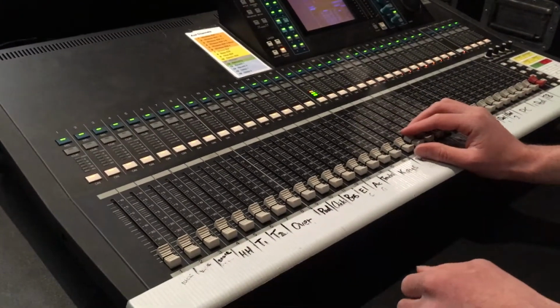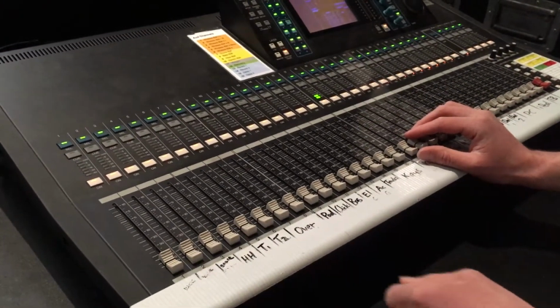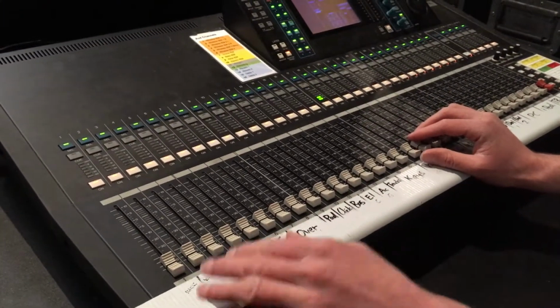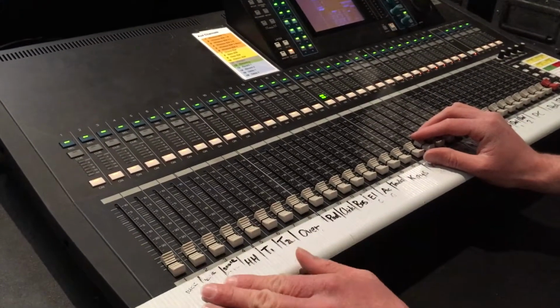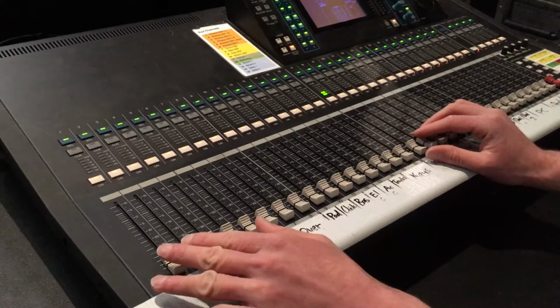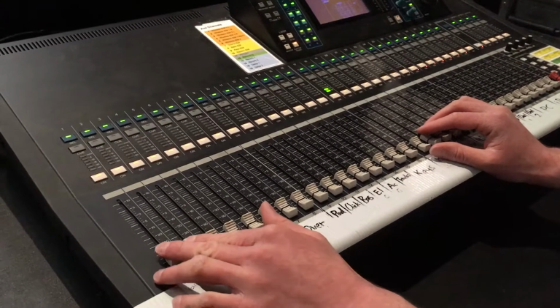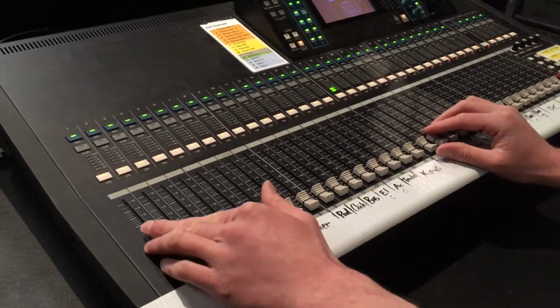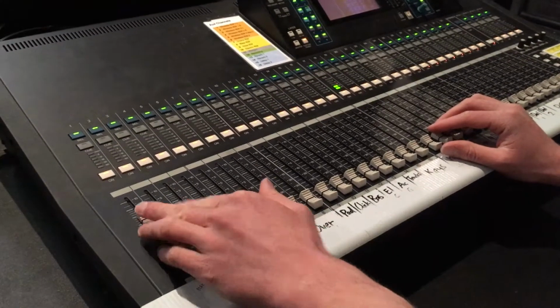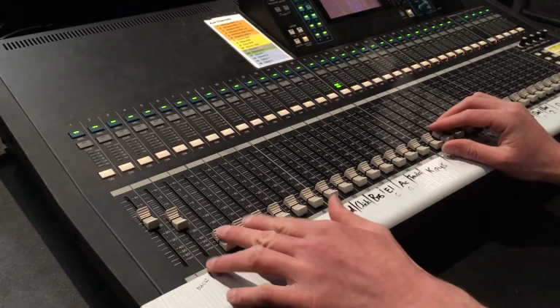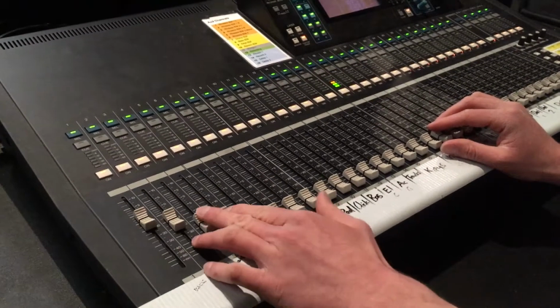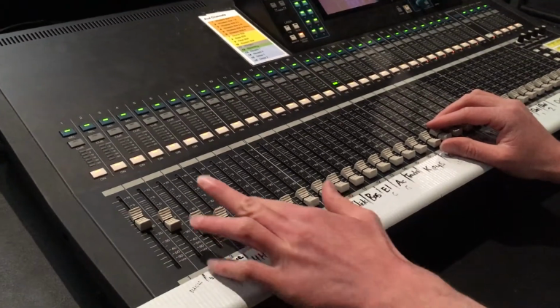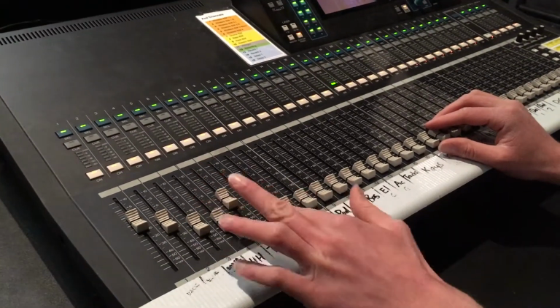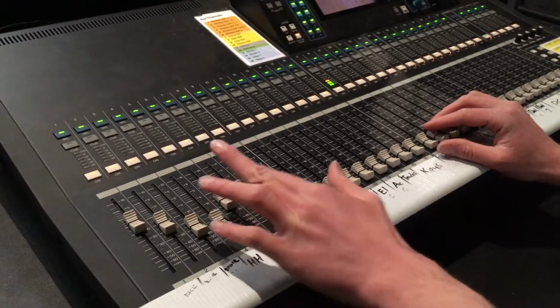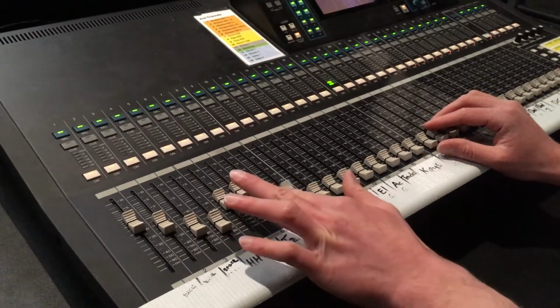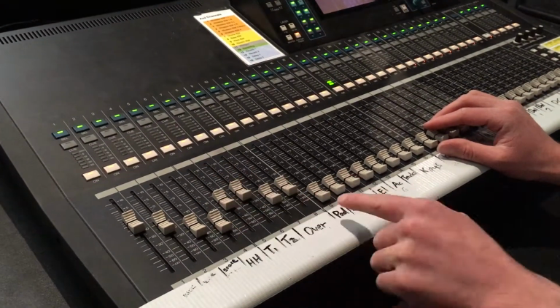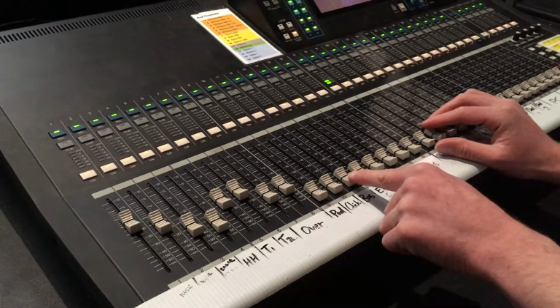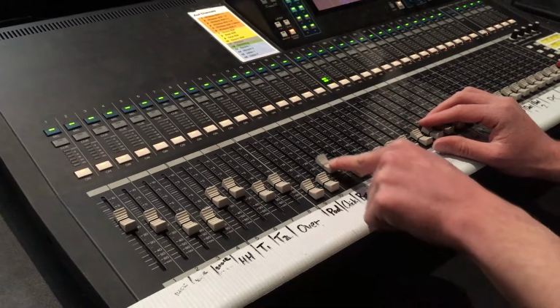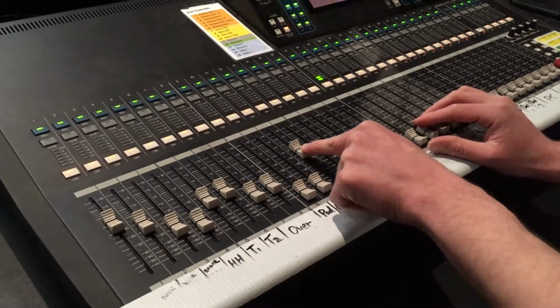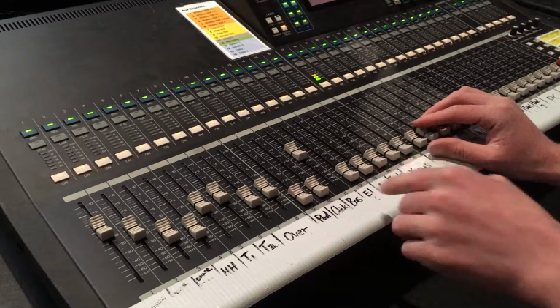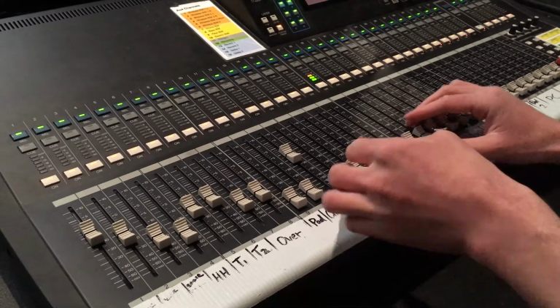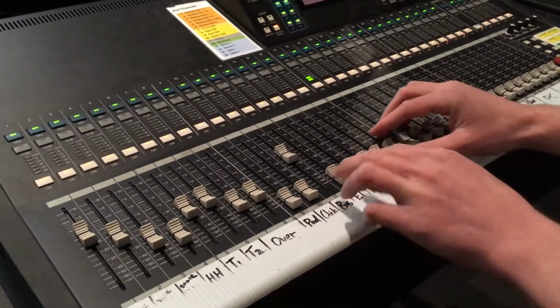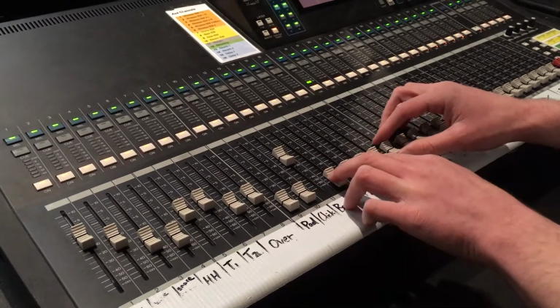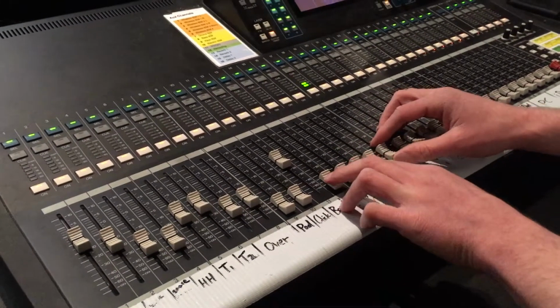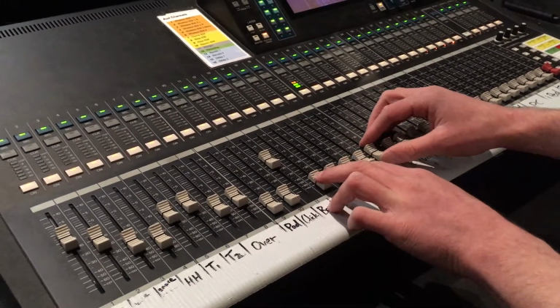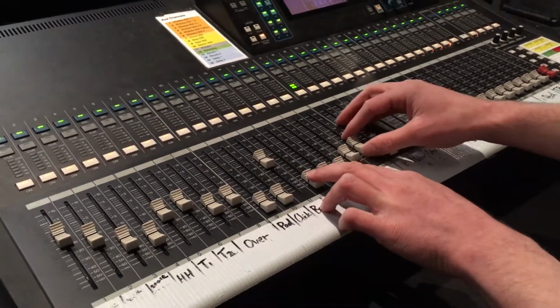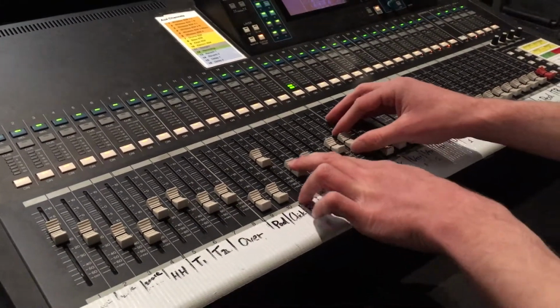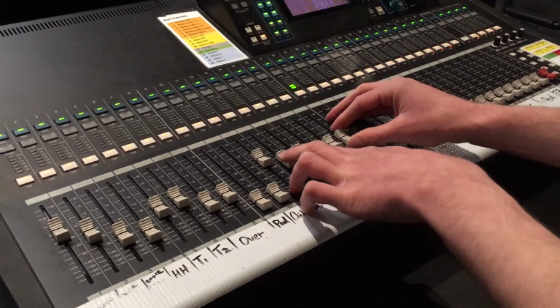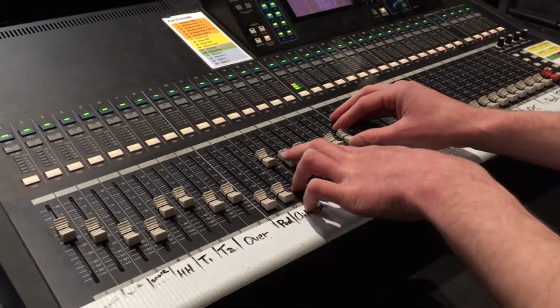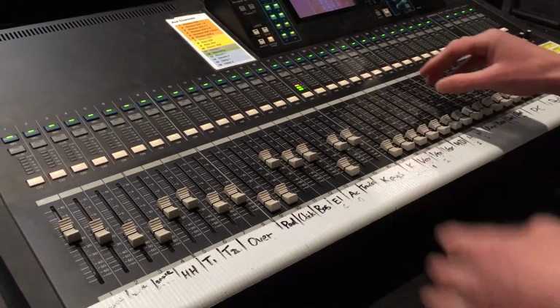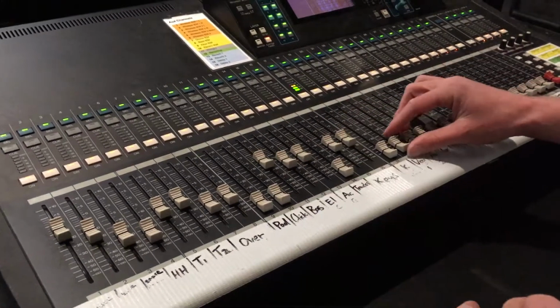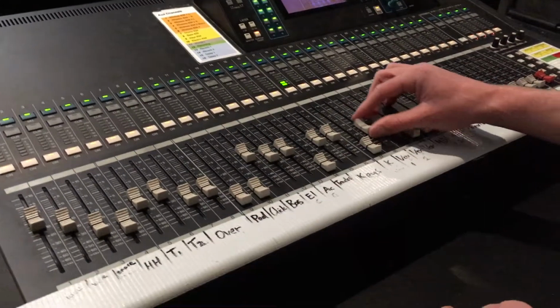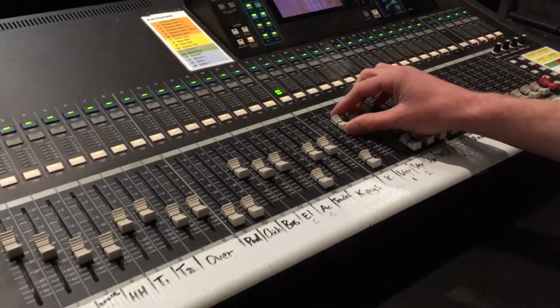So if it was a drummer, for example, we'd put in some drums, some bass, and whatever other instruments you have — for example keys, guitars — we'd put a little bit of them in, and also some vocals.